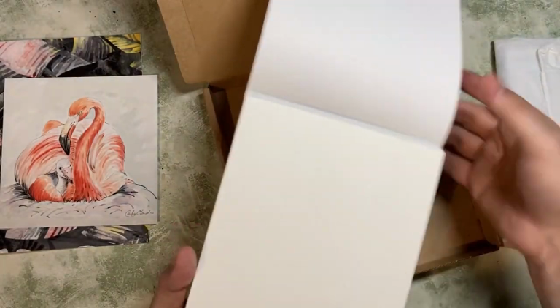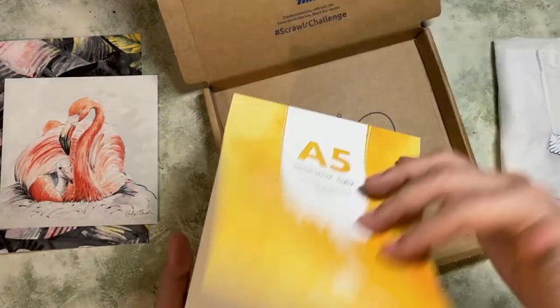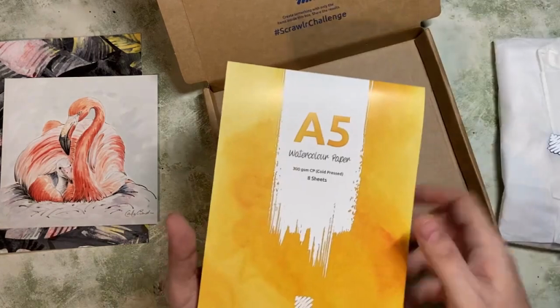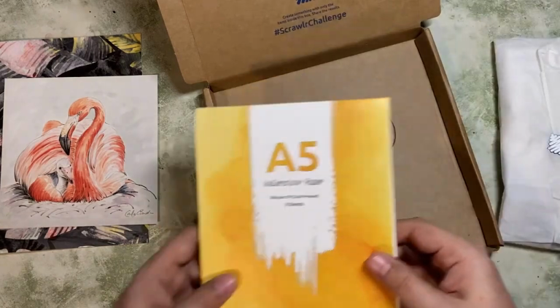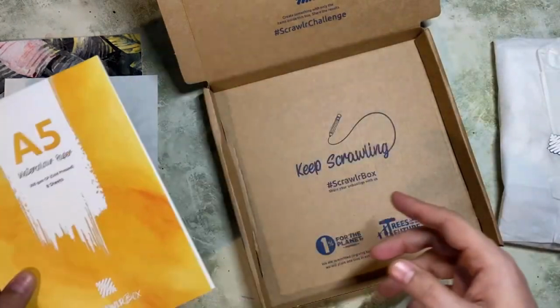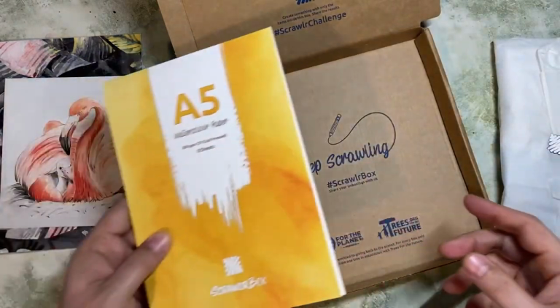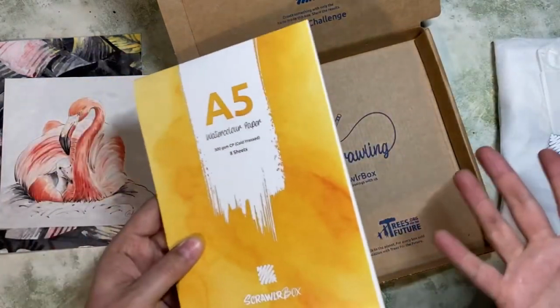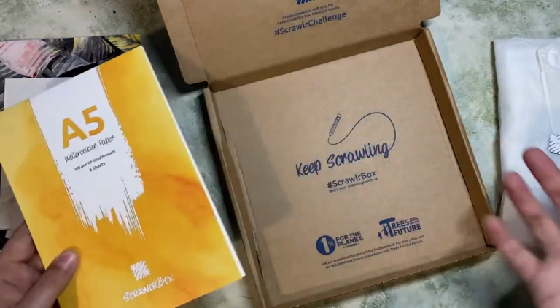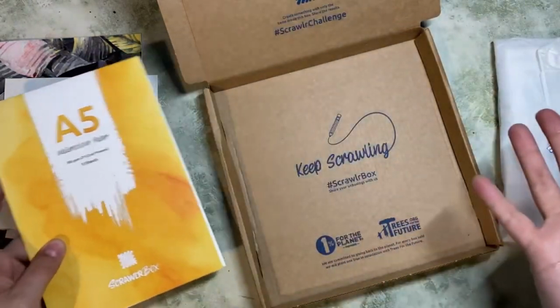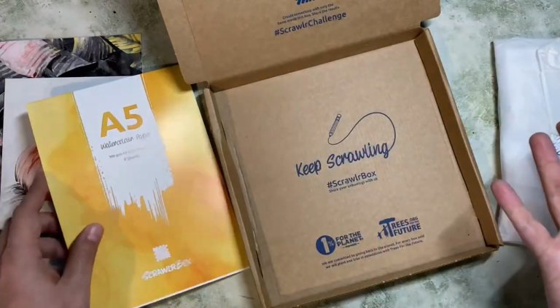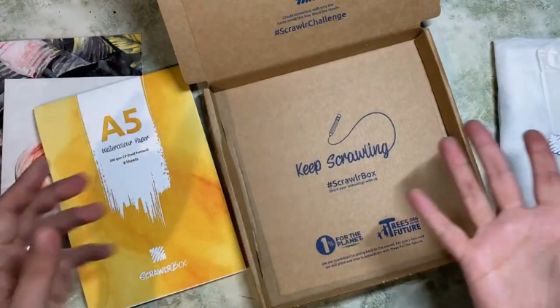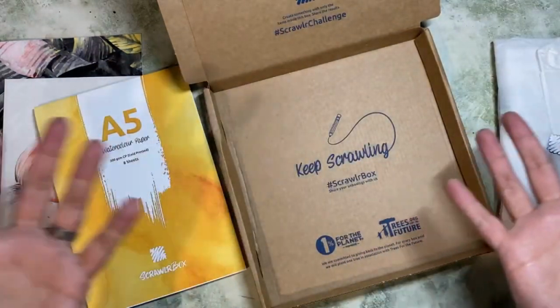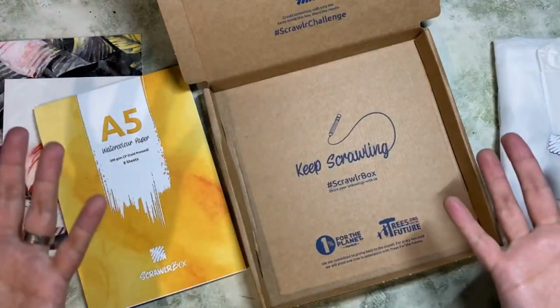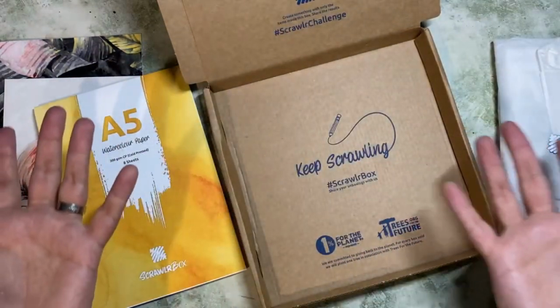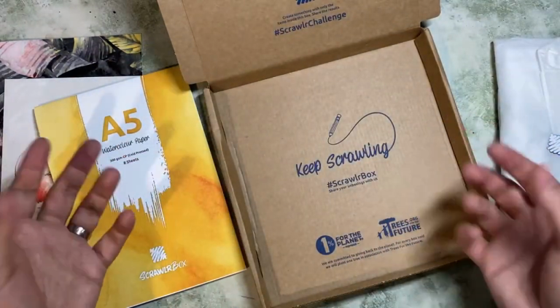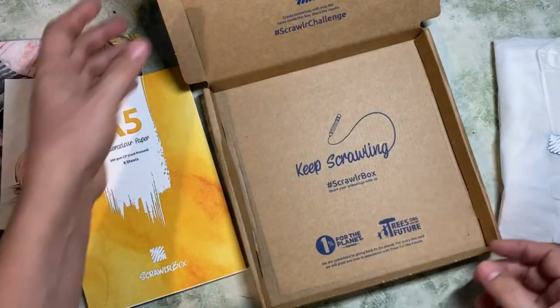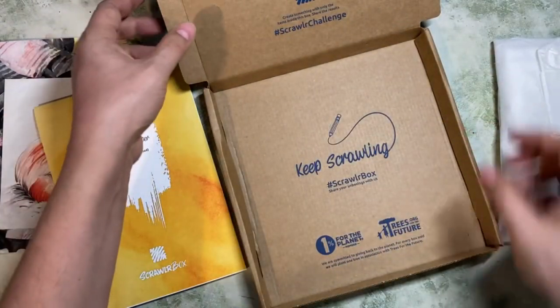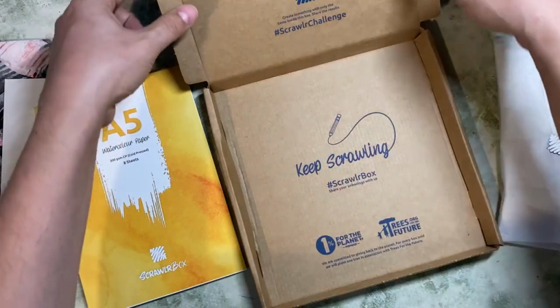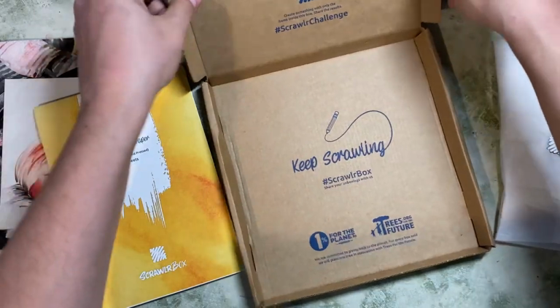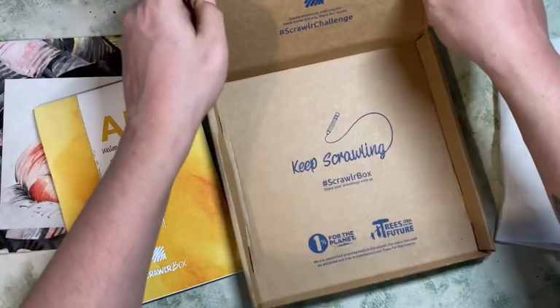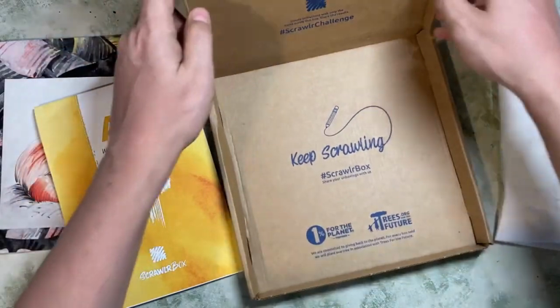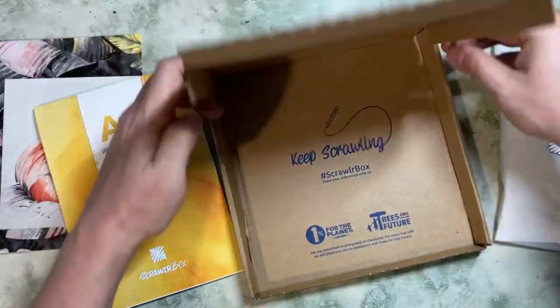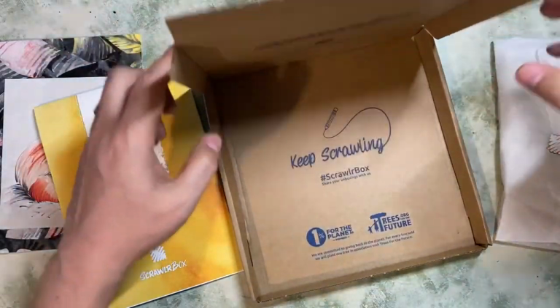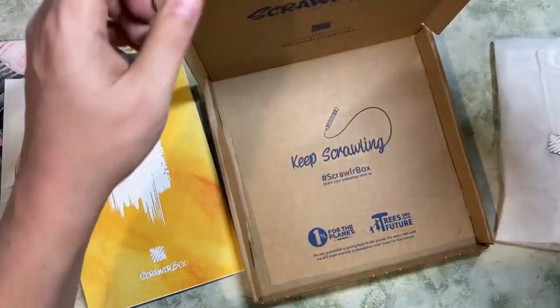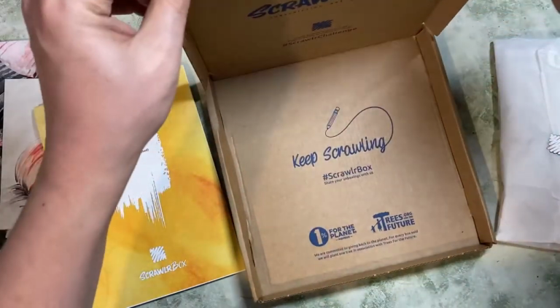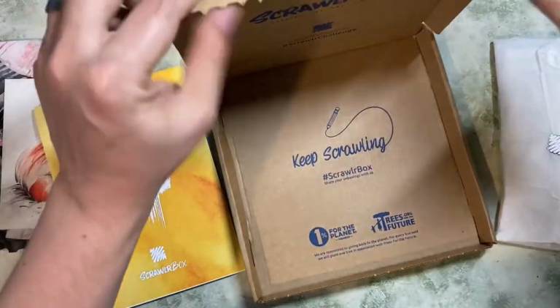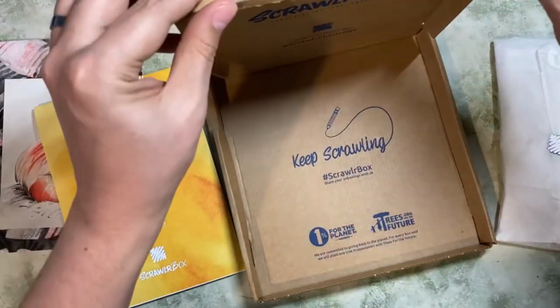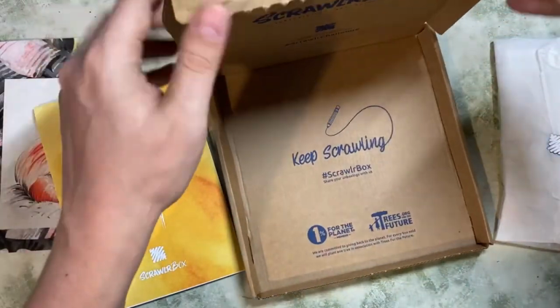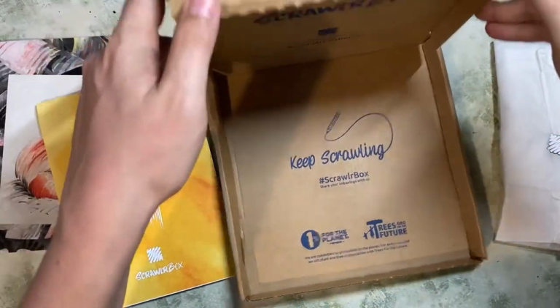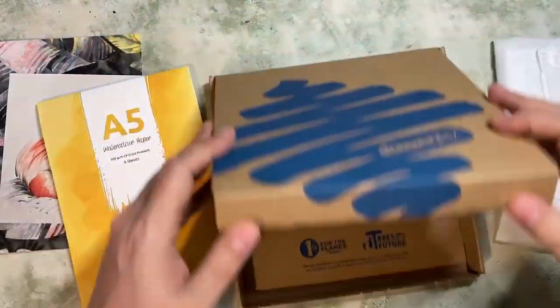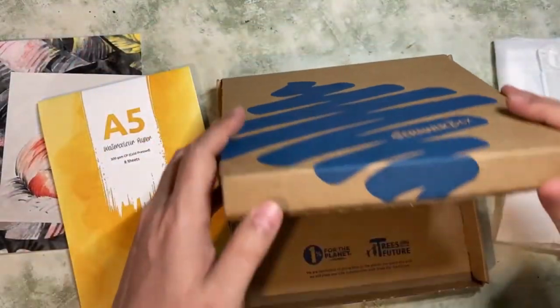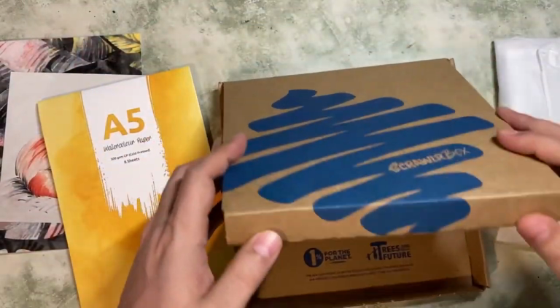Cold pressed as well, which I think is my preferred. I don't really know a huge difference between hot and cold pressed — I'm not a watercolour artist — but cold pressed is the one I prefer.